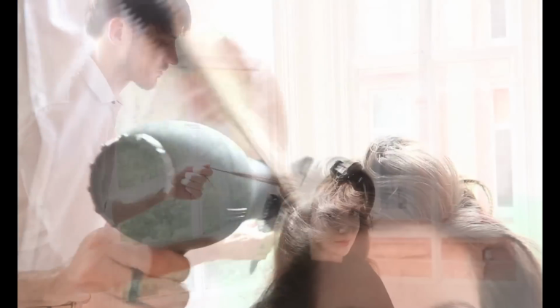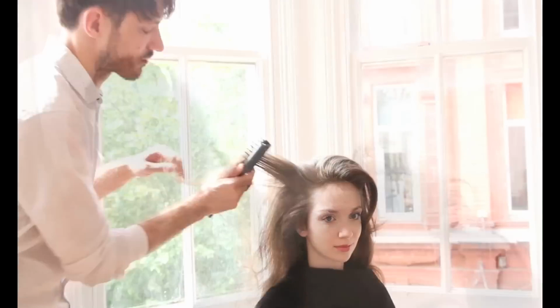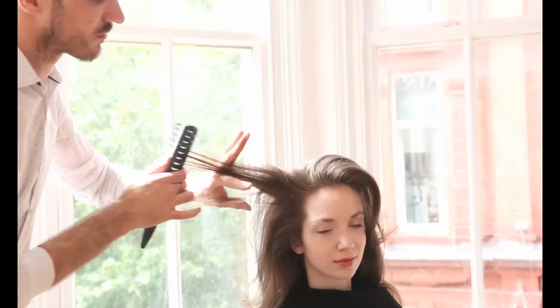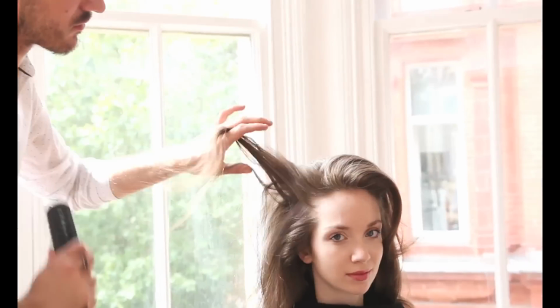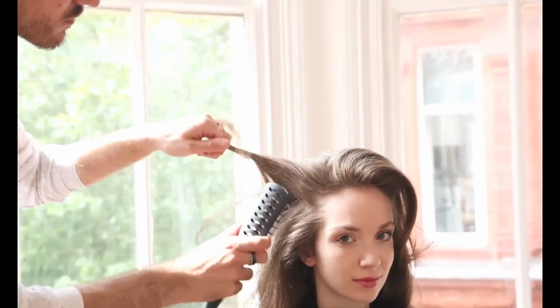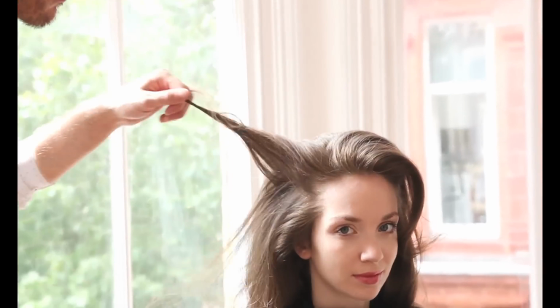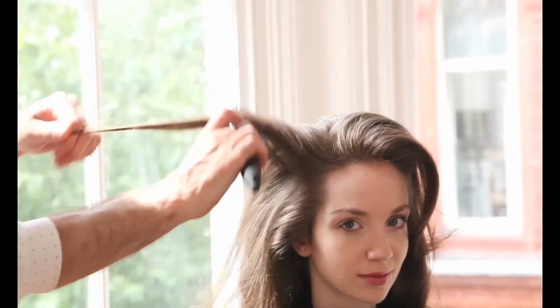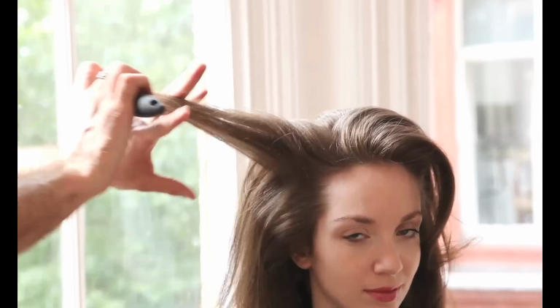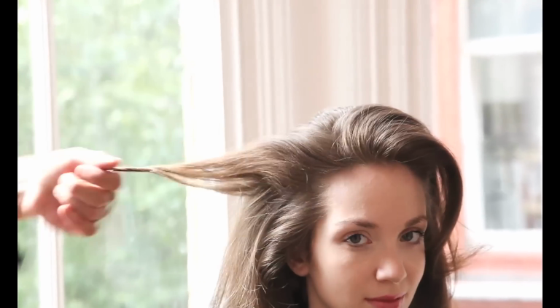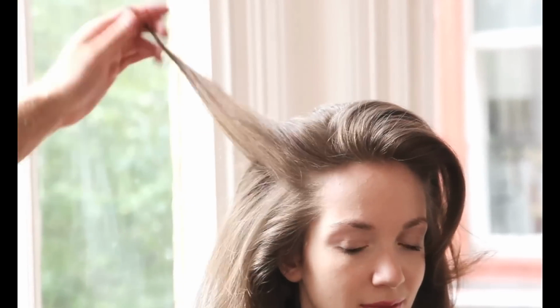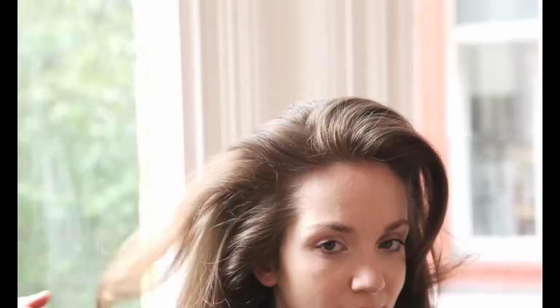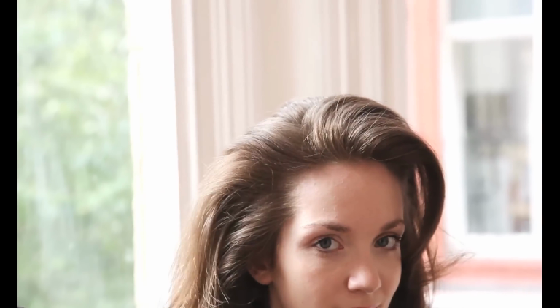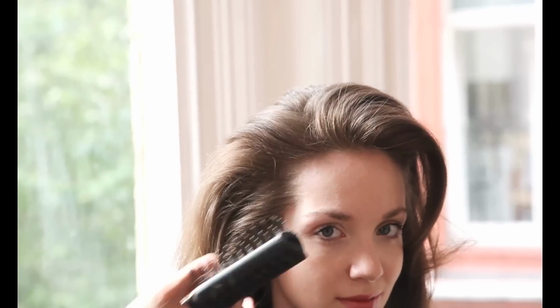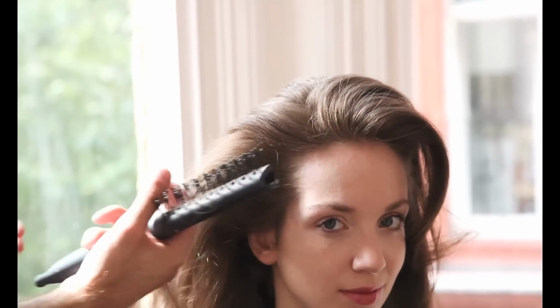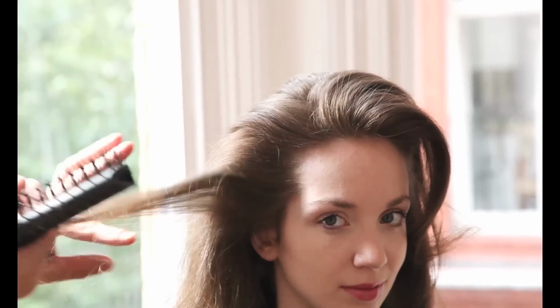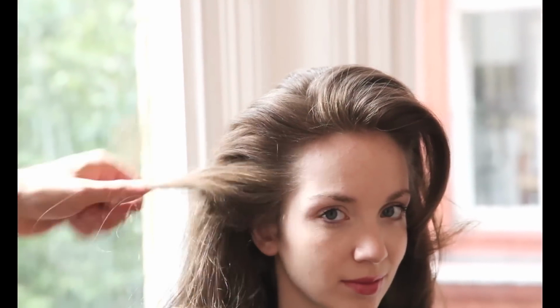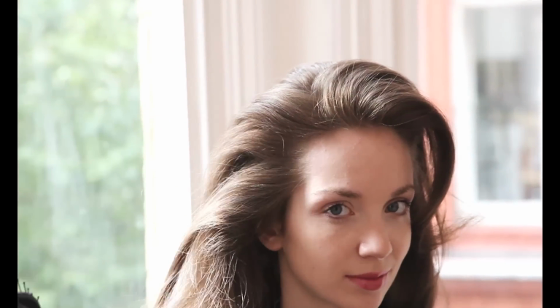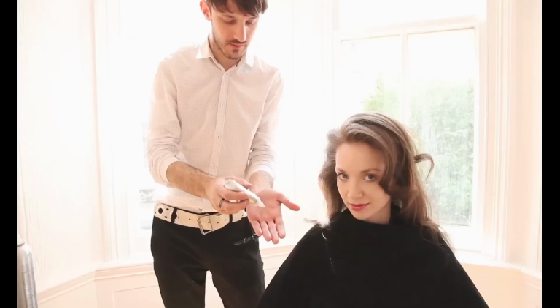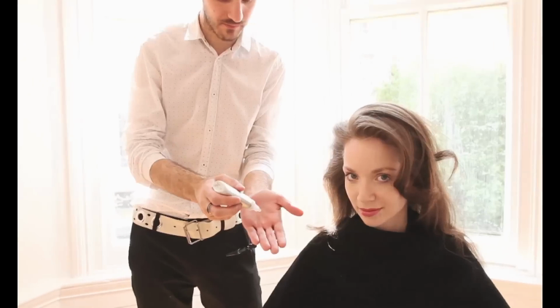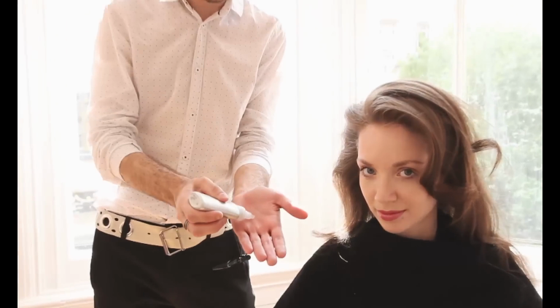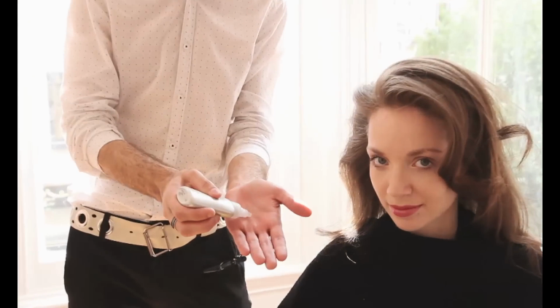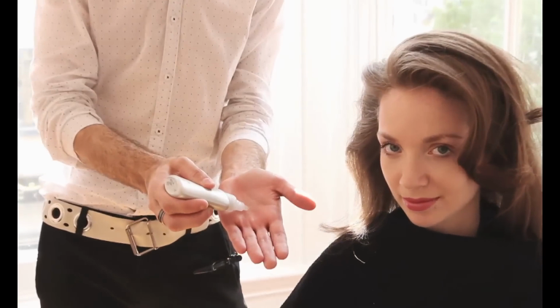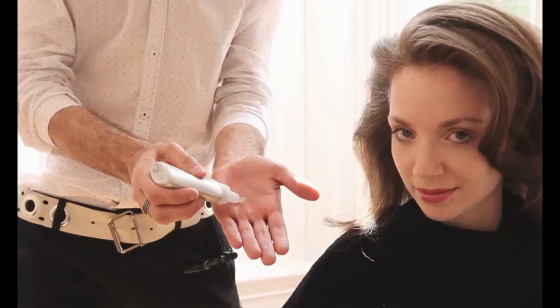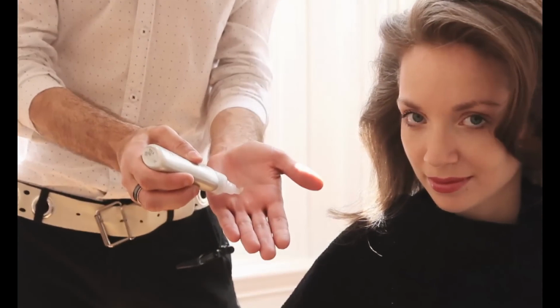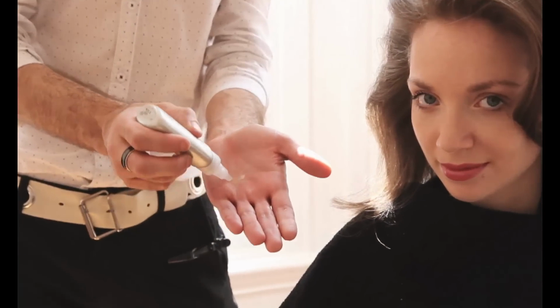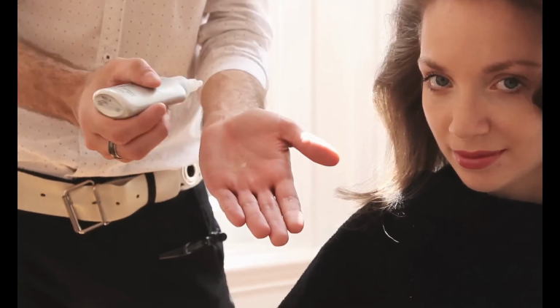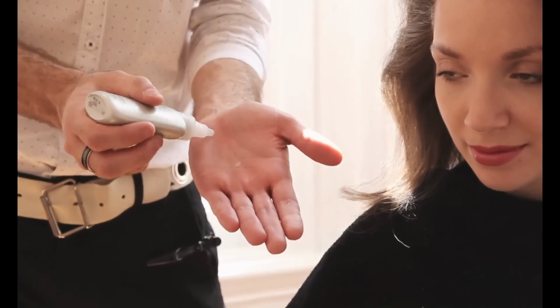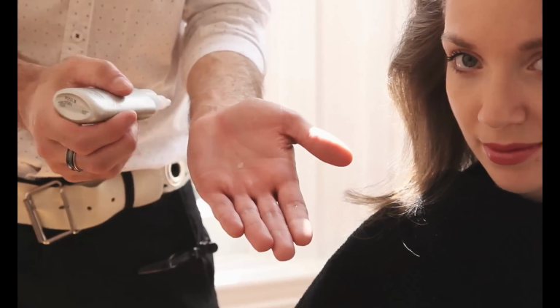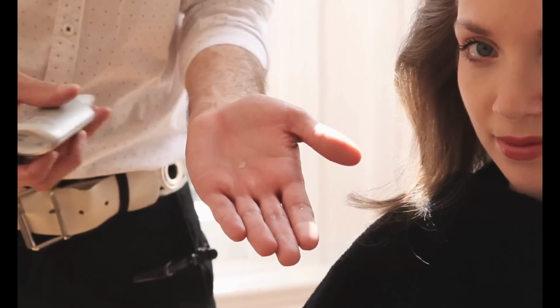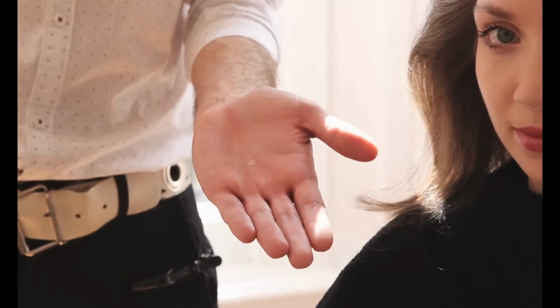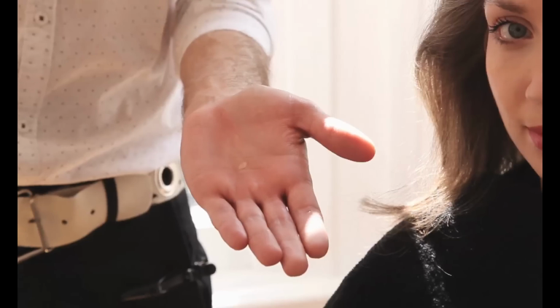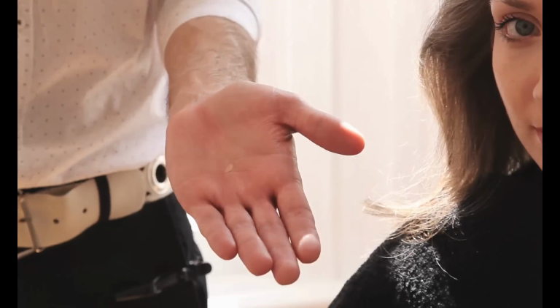With the finishing touches, we brushed the hair through and separated the curl using a little bit of Design Line Silk Drops. It's also added a little bit of definition and shine.